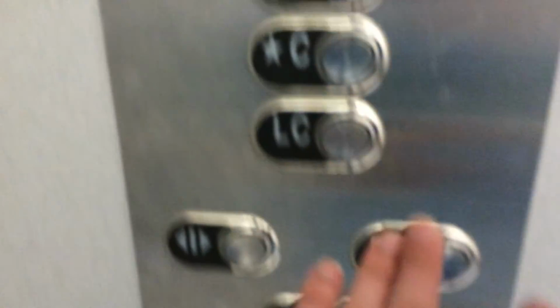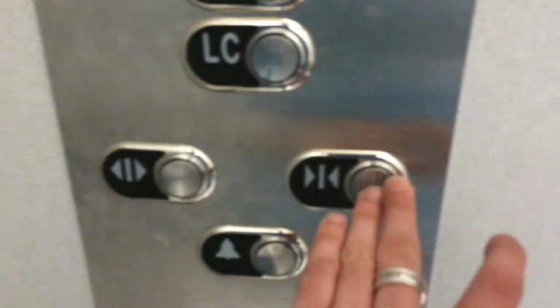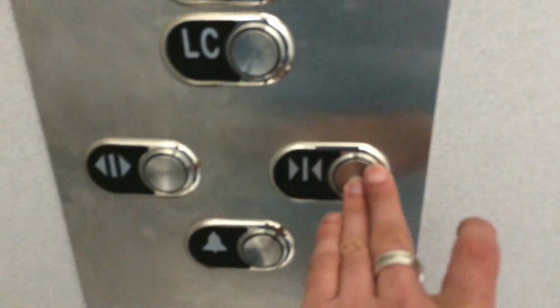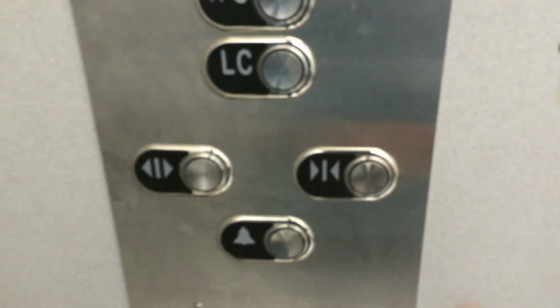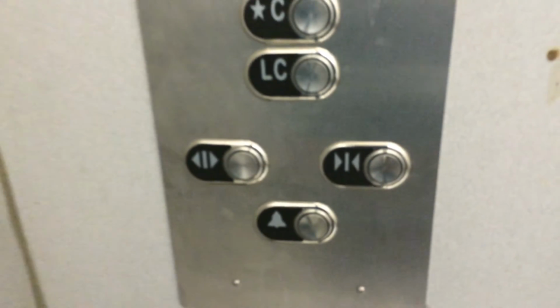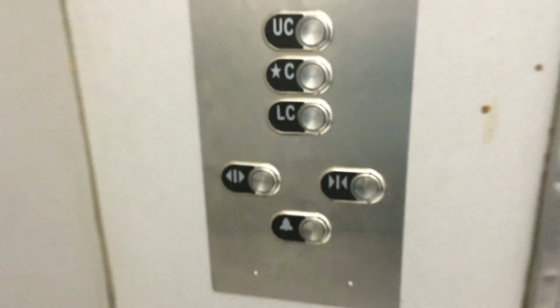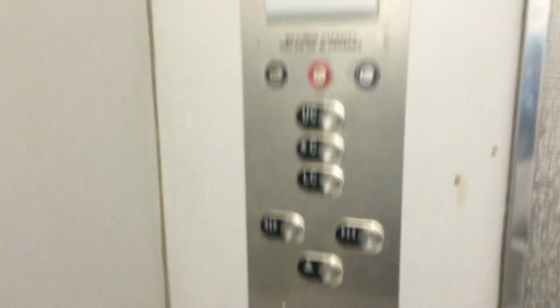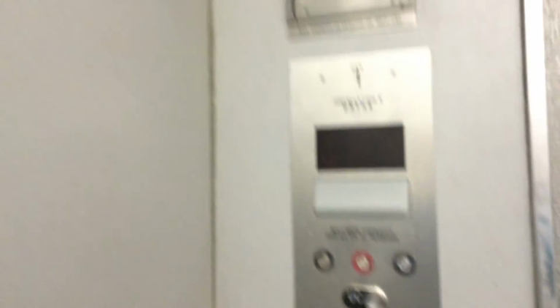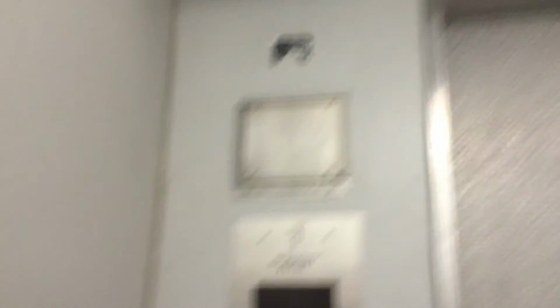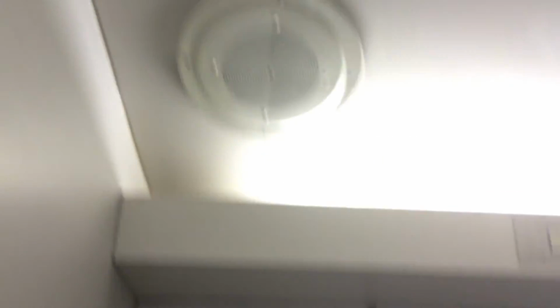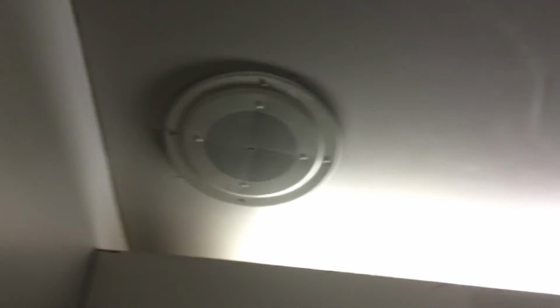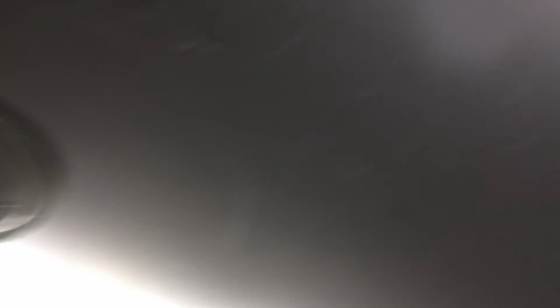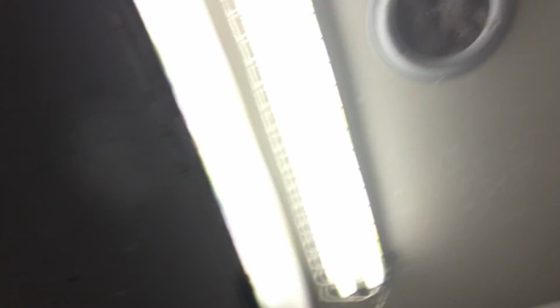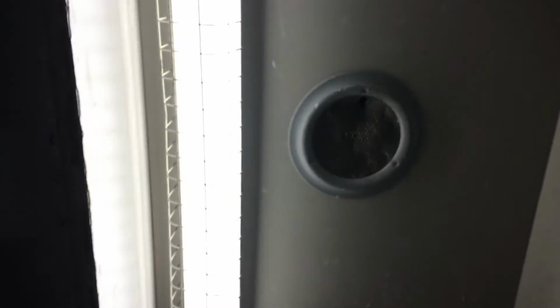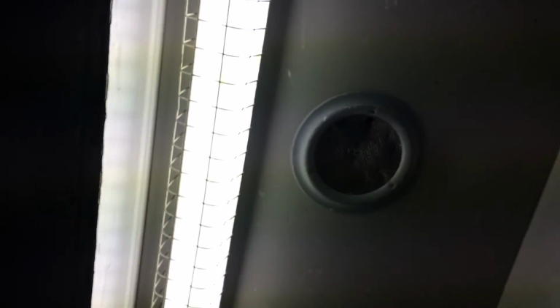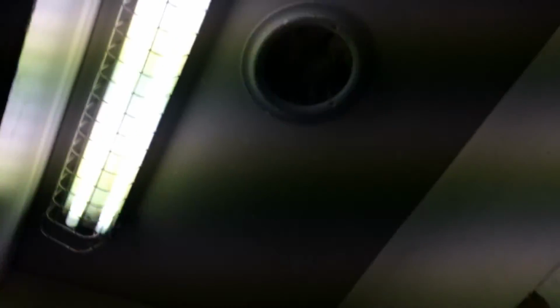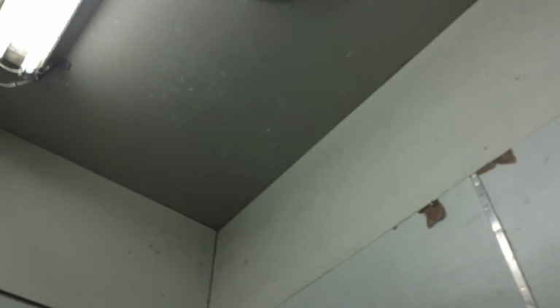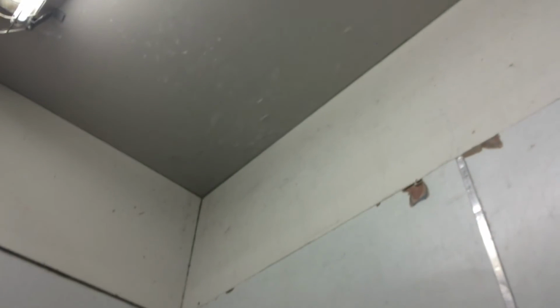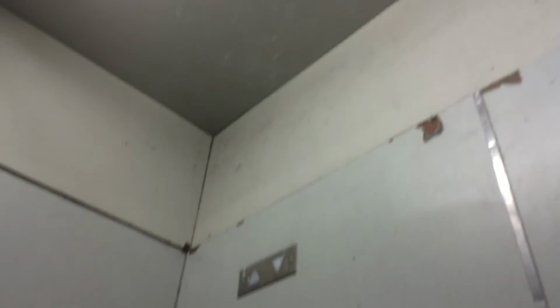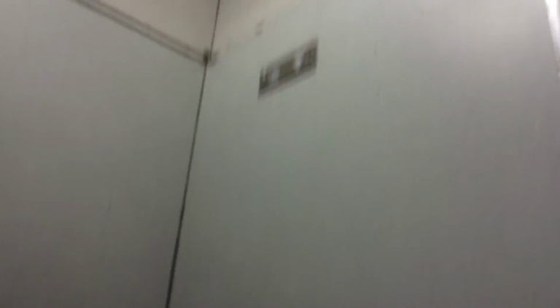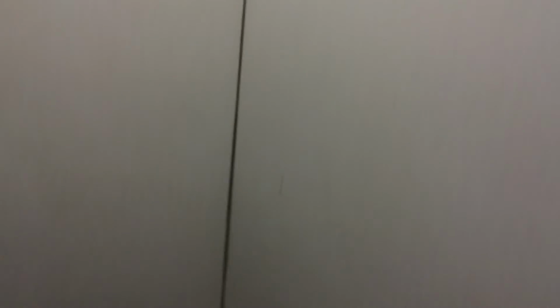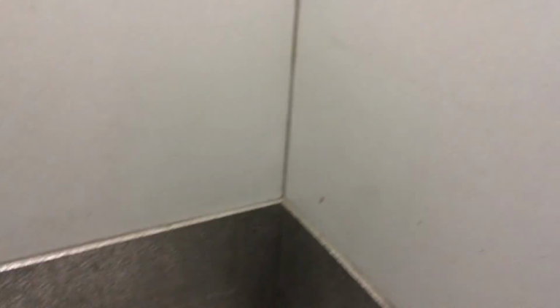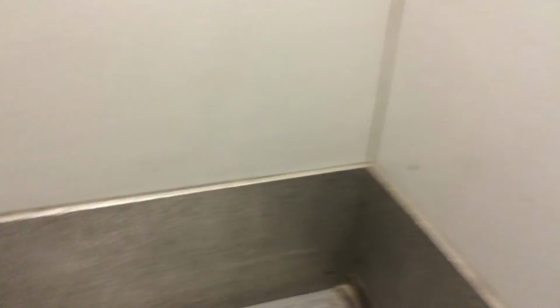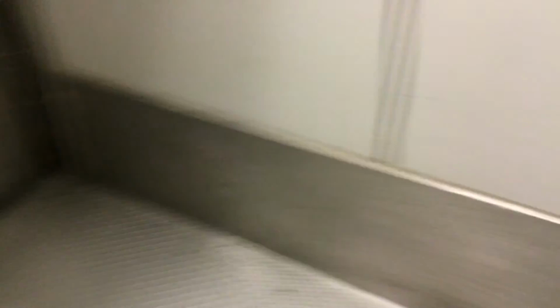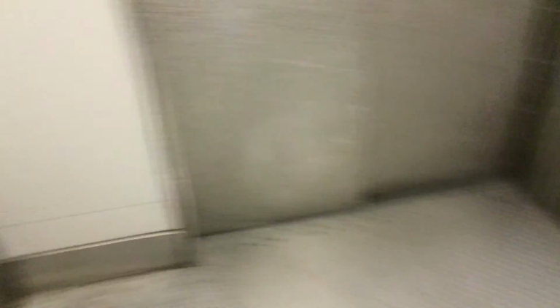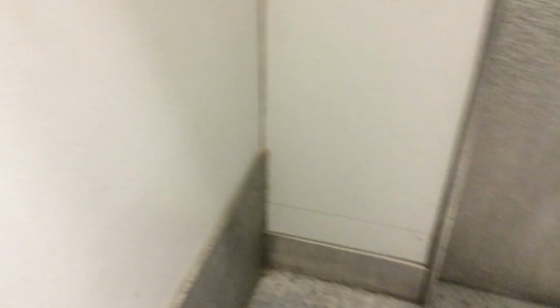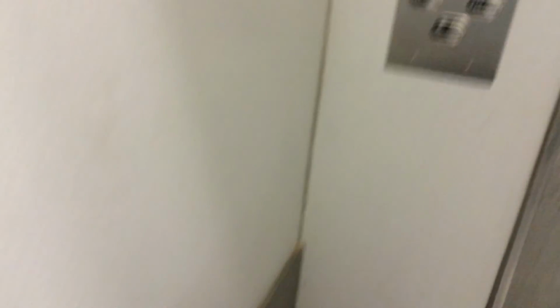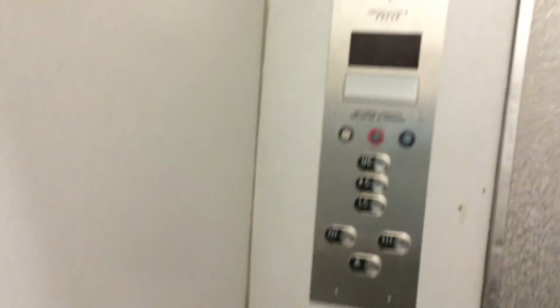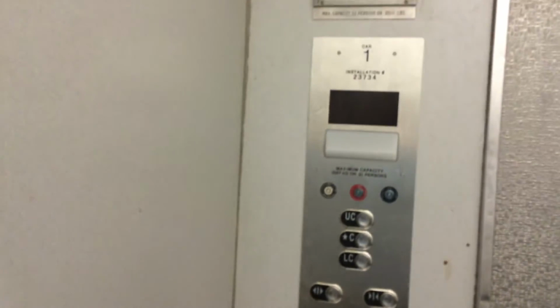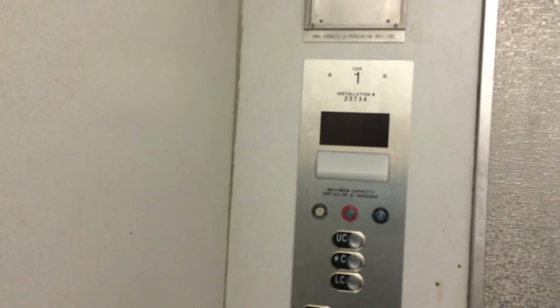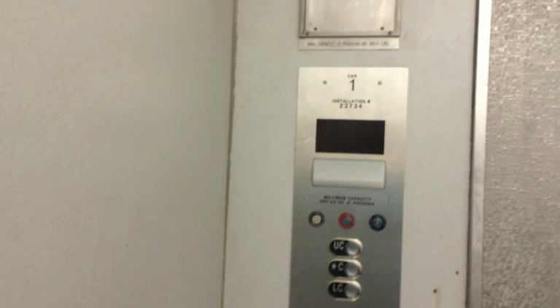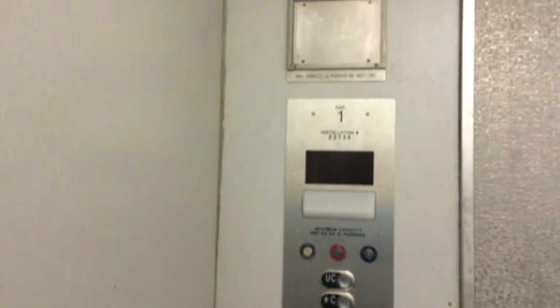Looks like you just added this. That sucks. But hey, at least it's almost intact. It's a big elevator too. It's a wheelchair accessible elevator, but anybody can use it. Car number one.